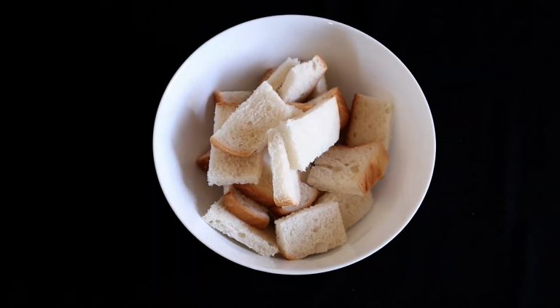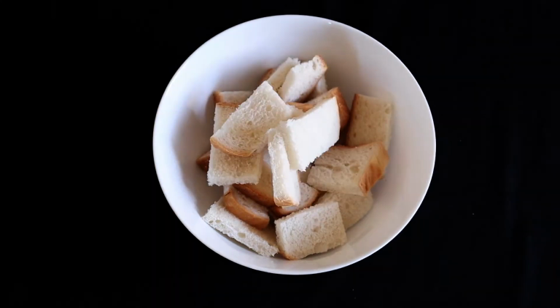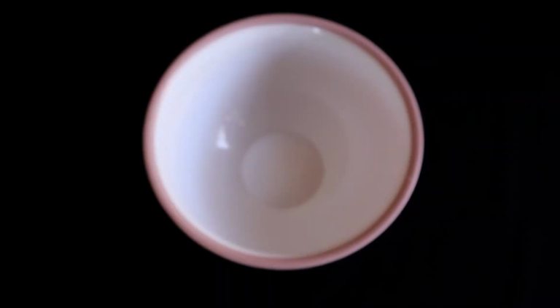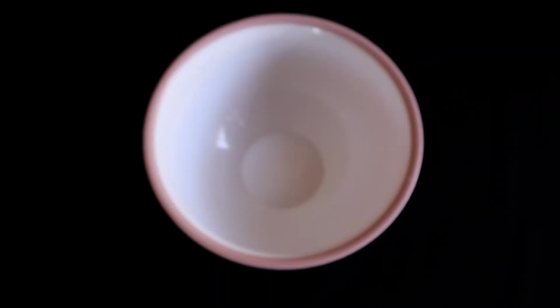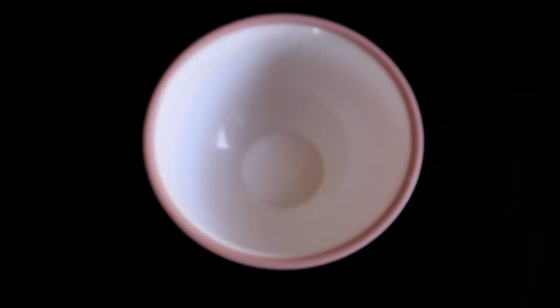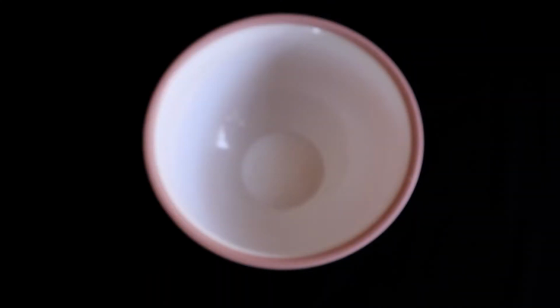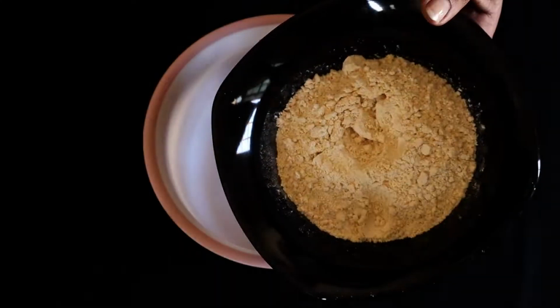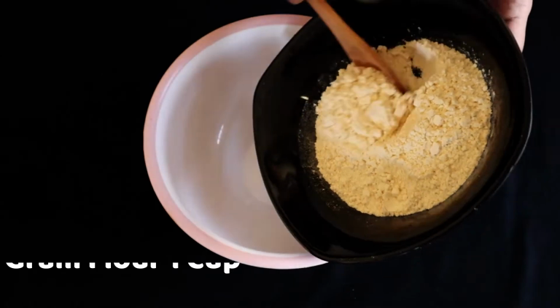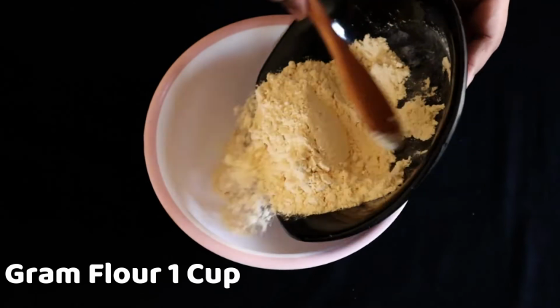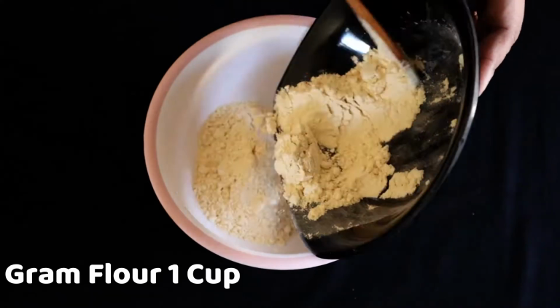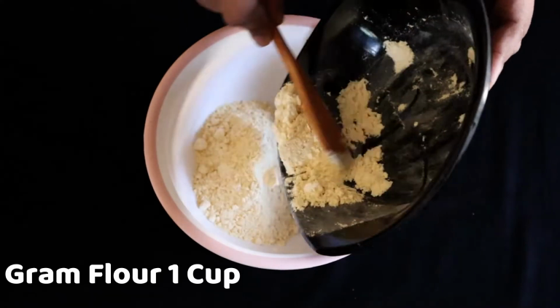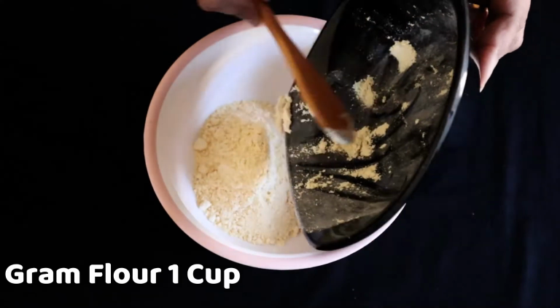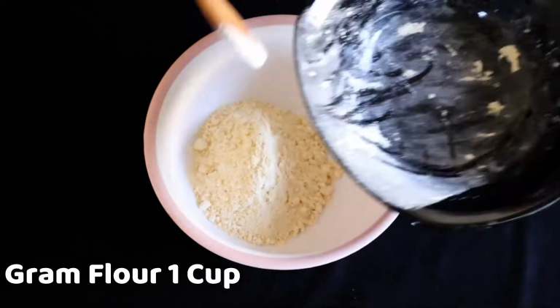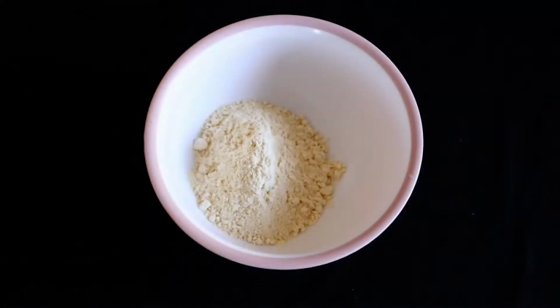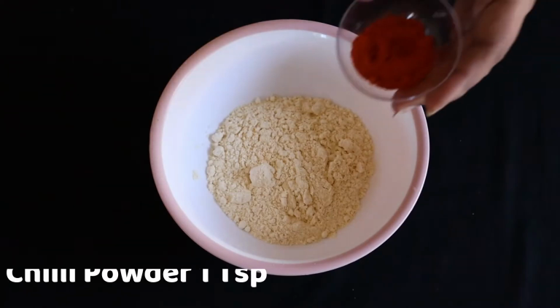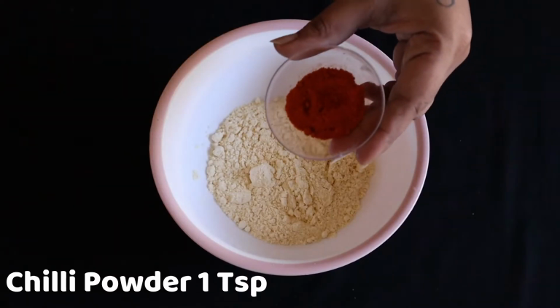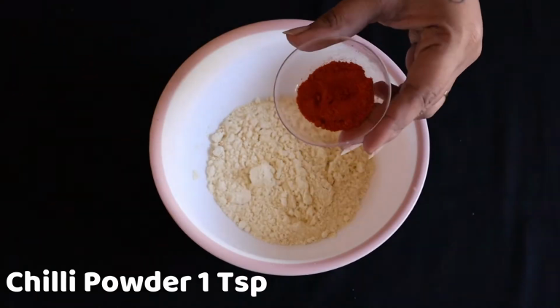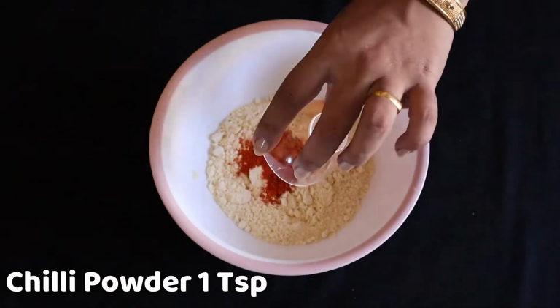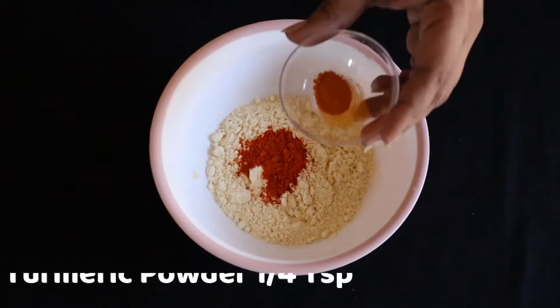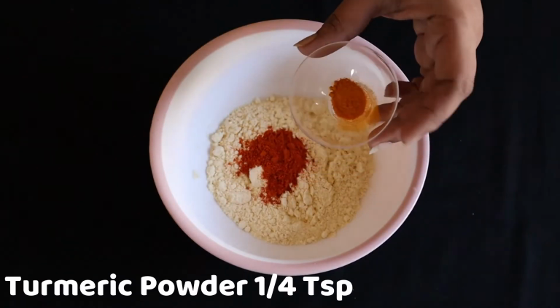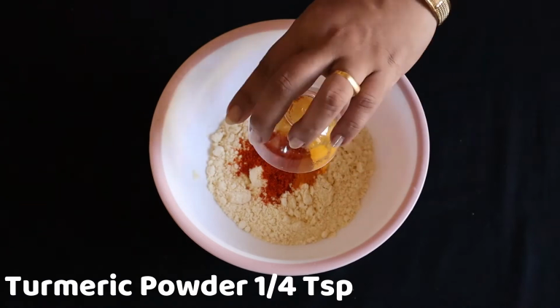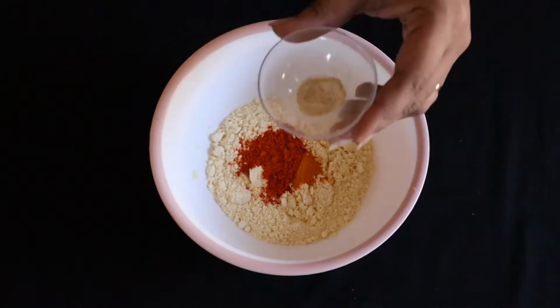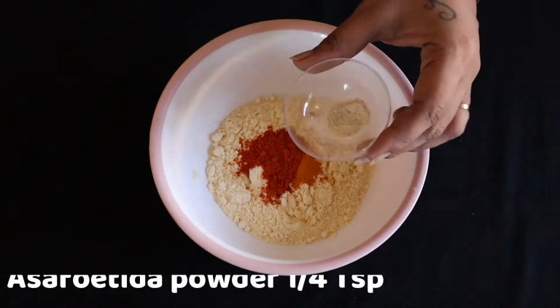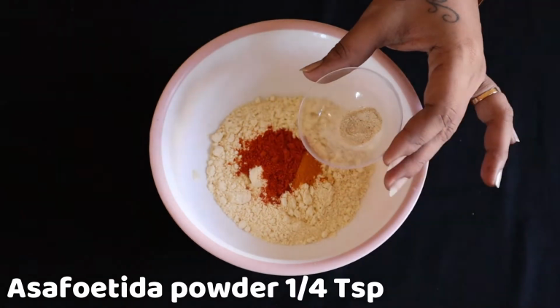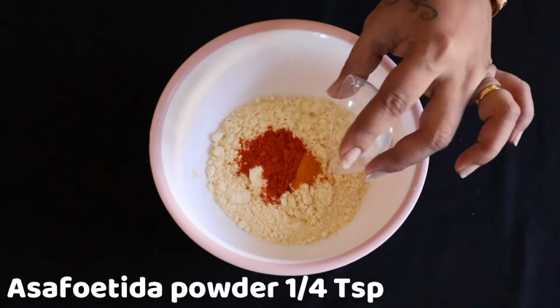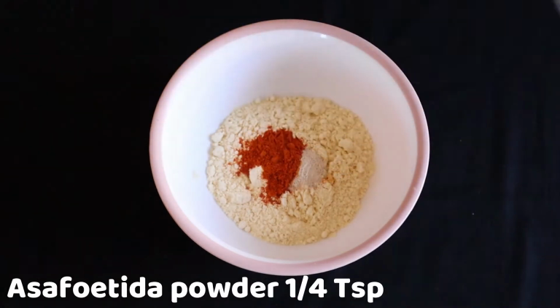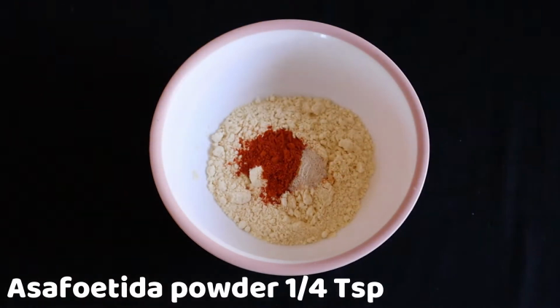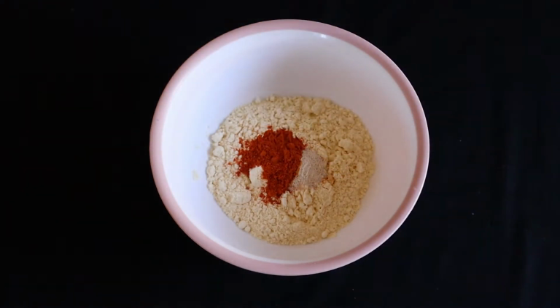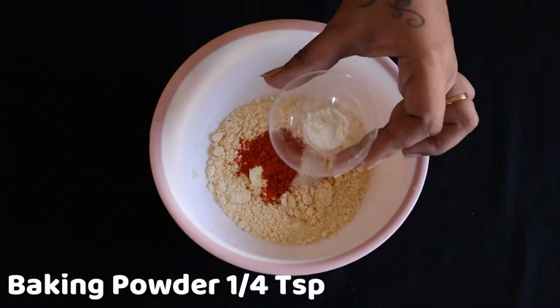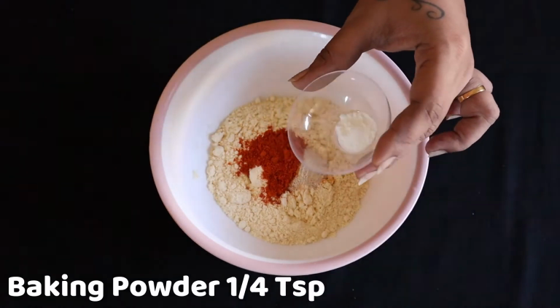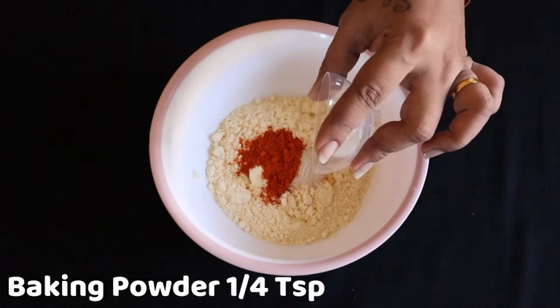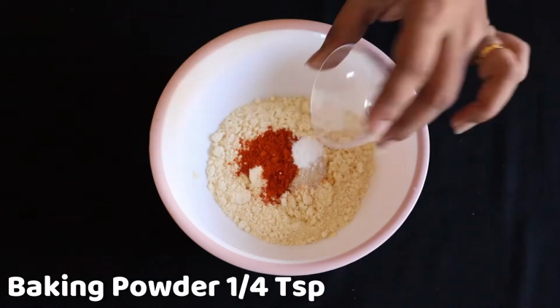I am going to add a batter. 1 cup of batter, 1 teaspoon of chili powder, 1 teaspoon of salt, 1 teaspoon of baking powder. Now we are in a plate.